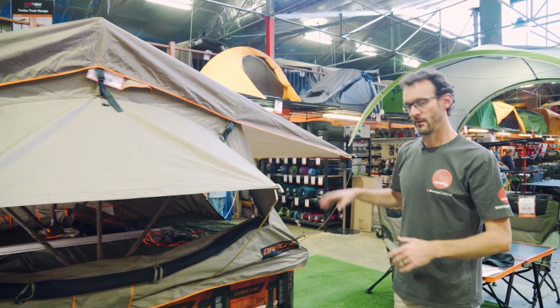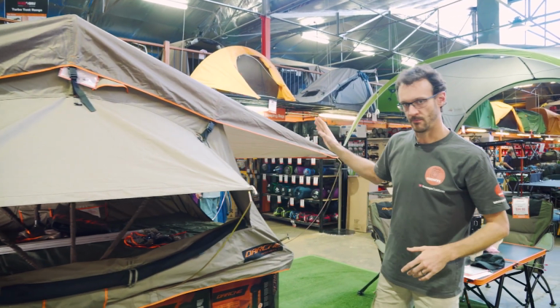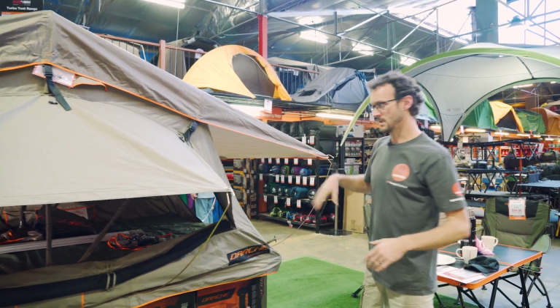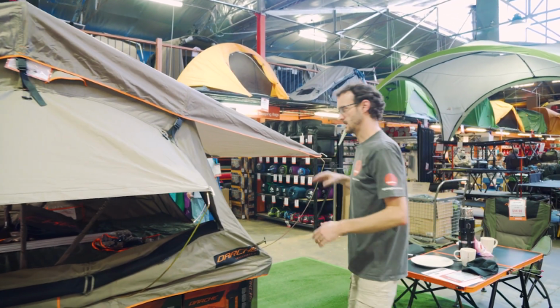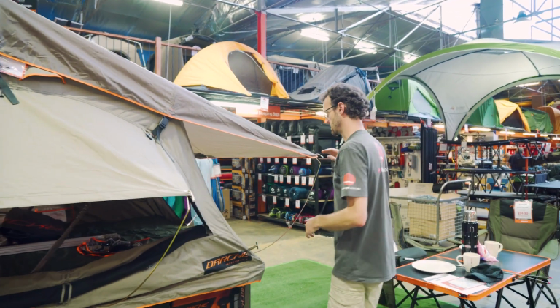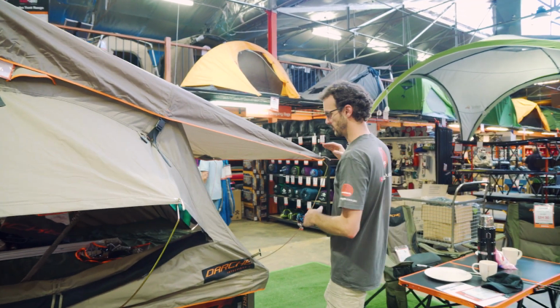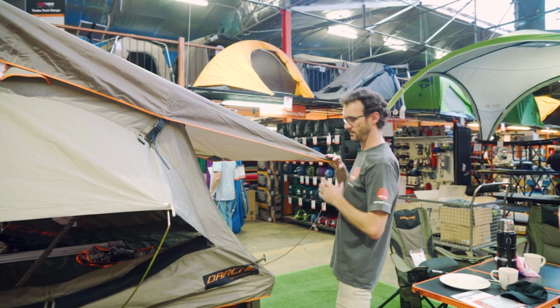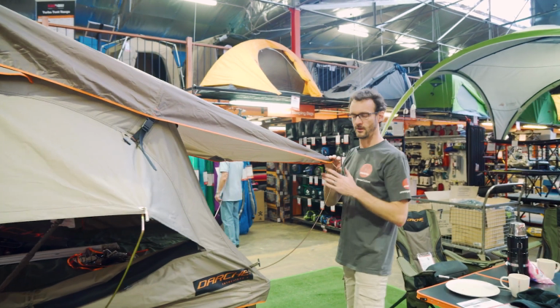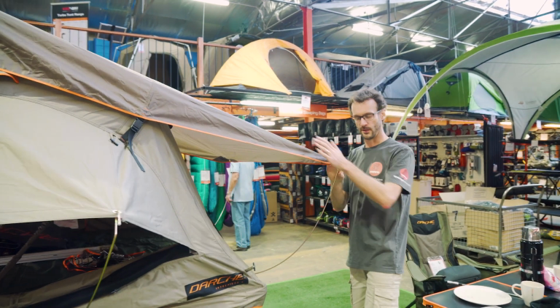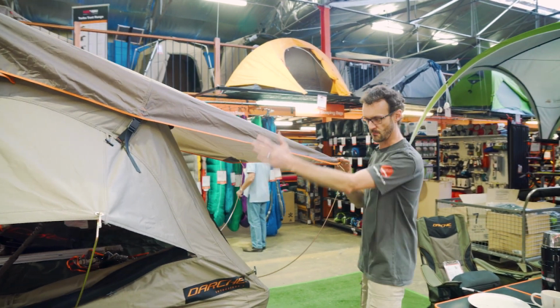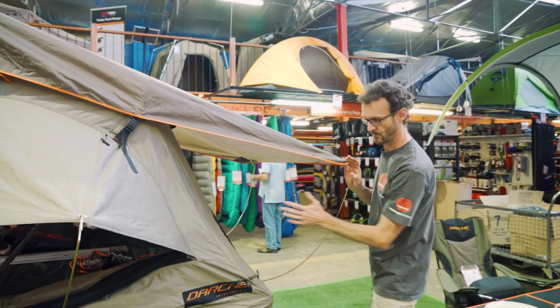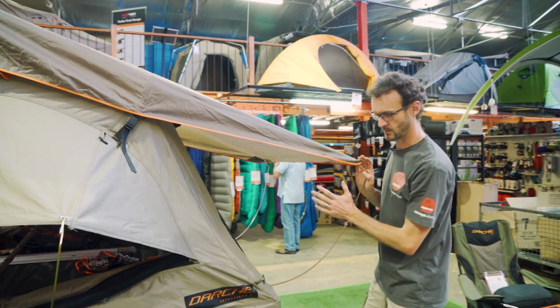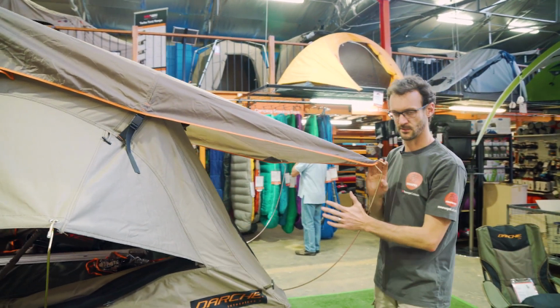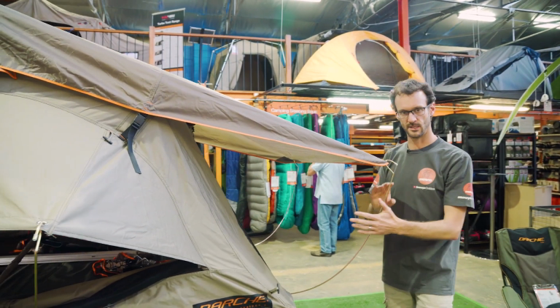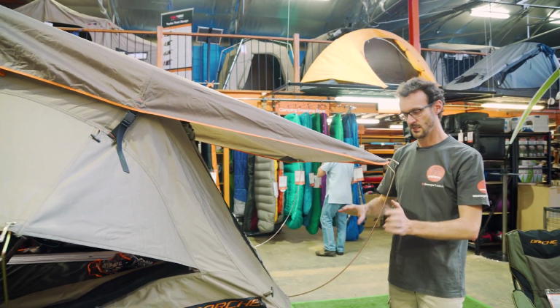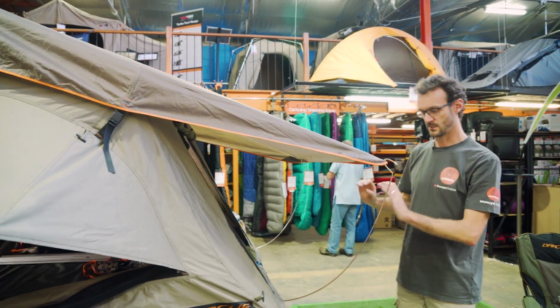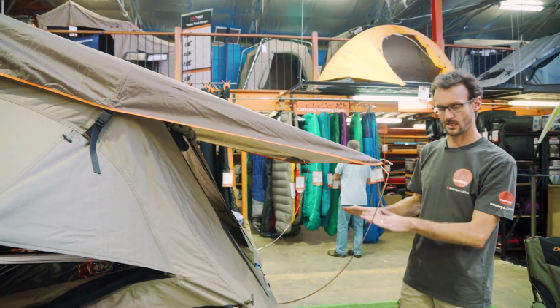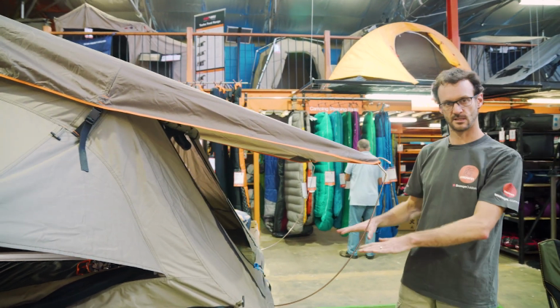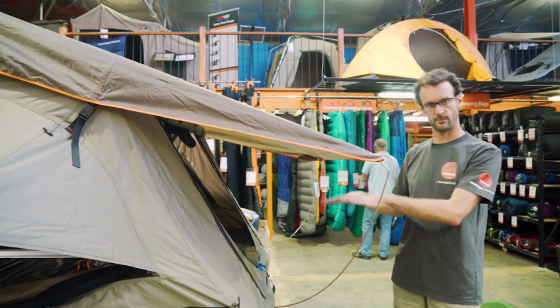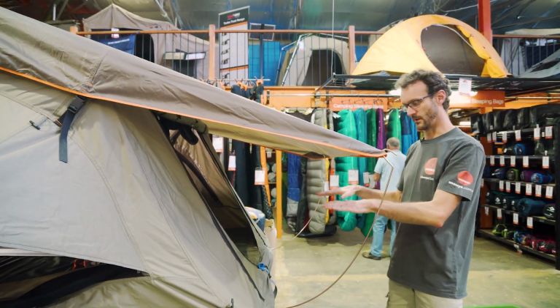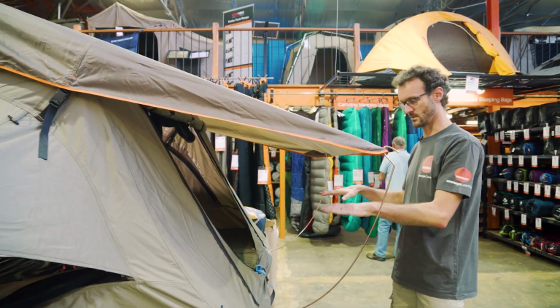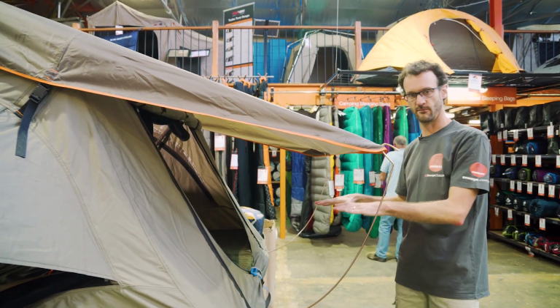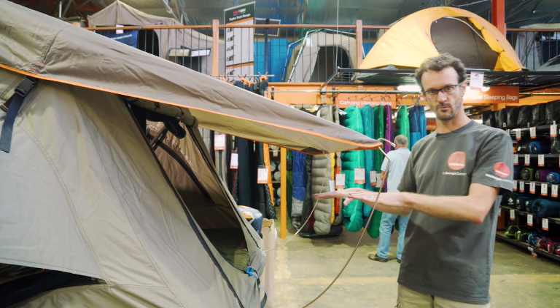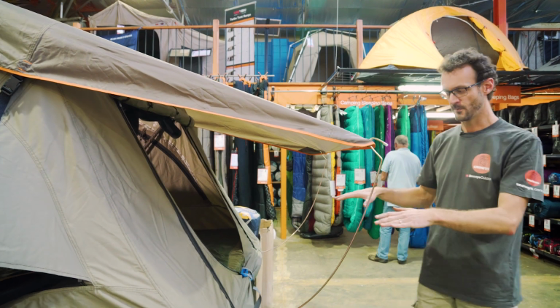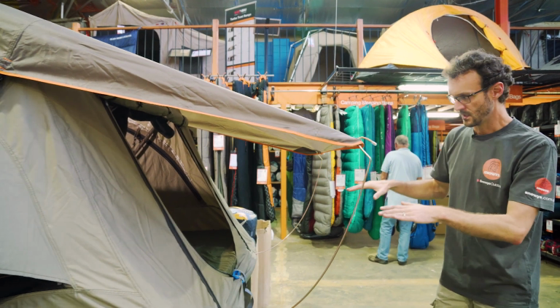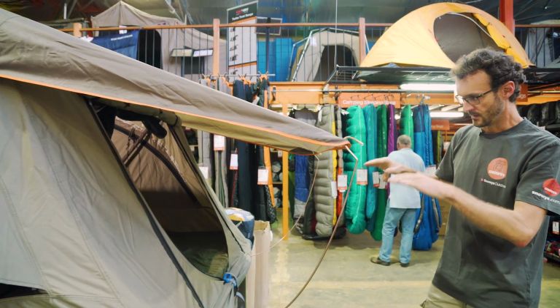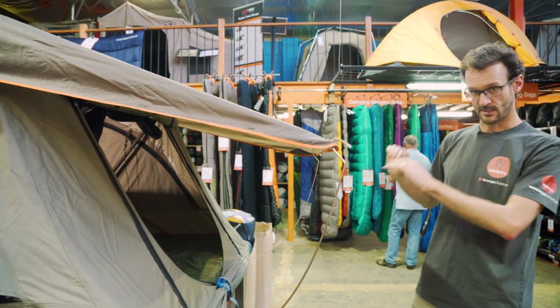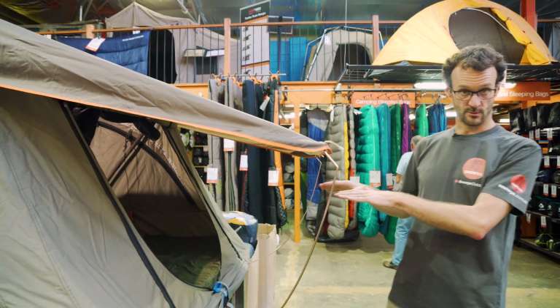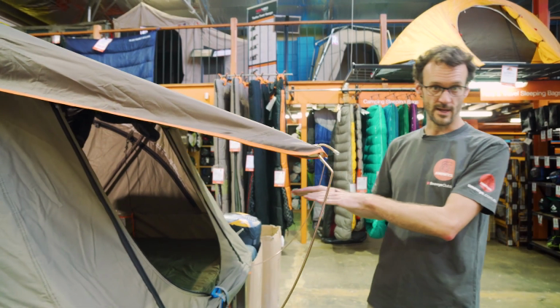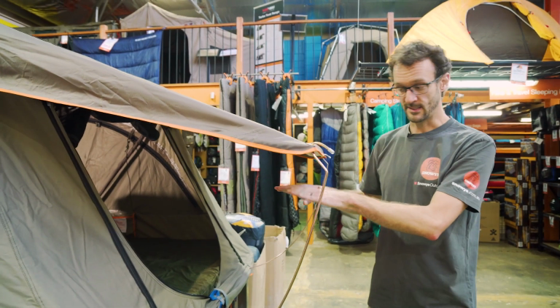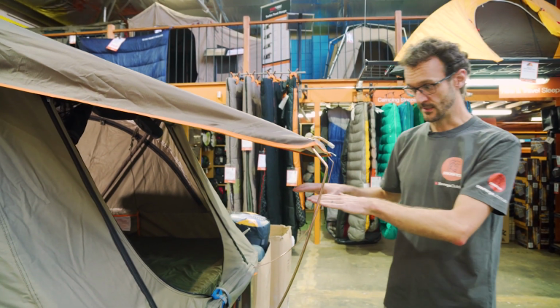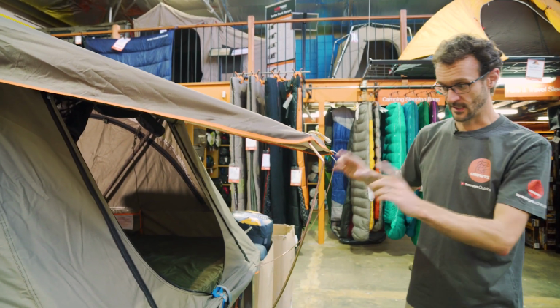Moving to the back of the tent here, we've got a slightly more simplified awning — there's no mesh panels on the side of this. Now this is the end of the tent that would be fixed to your vehicle, and there's another doorway at this end of the tent.